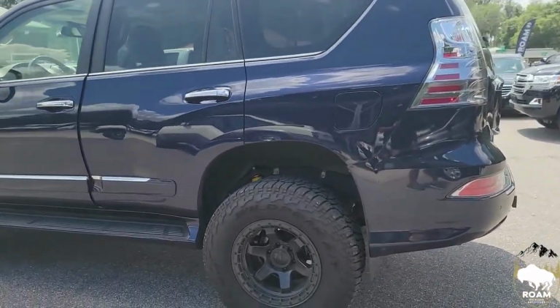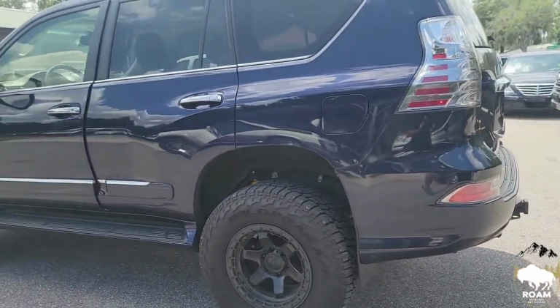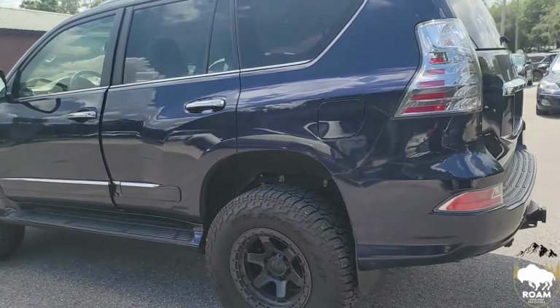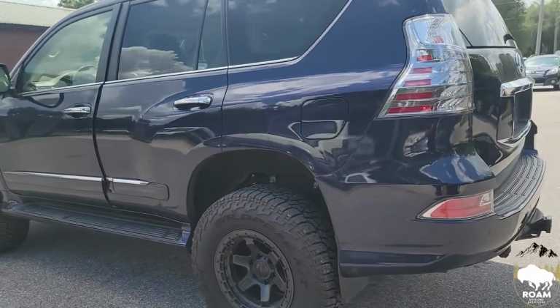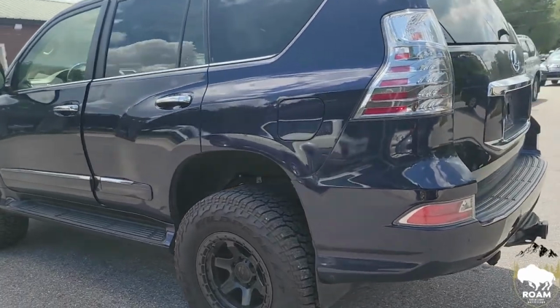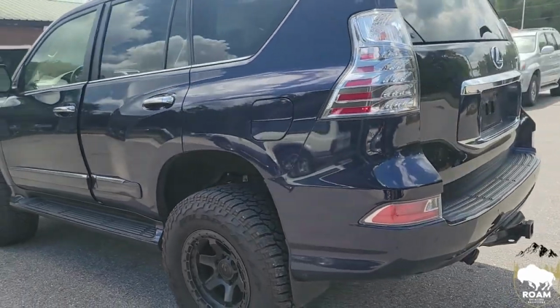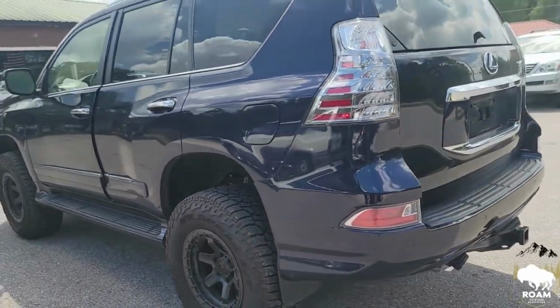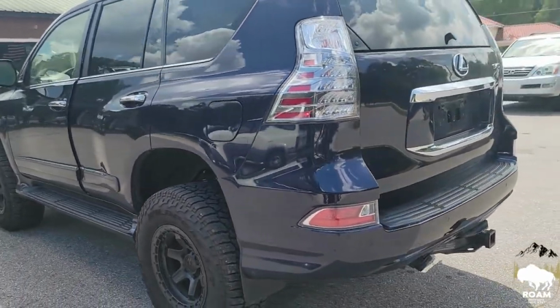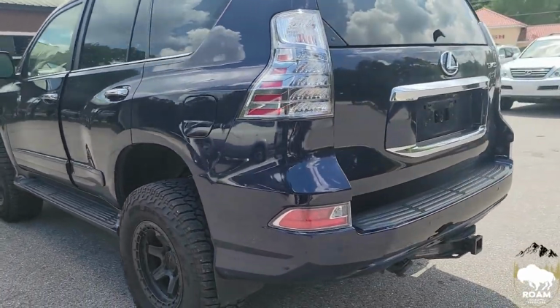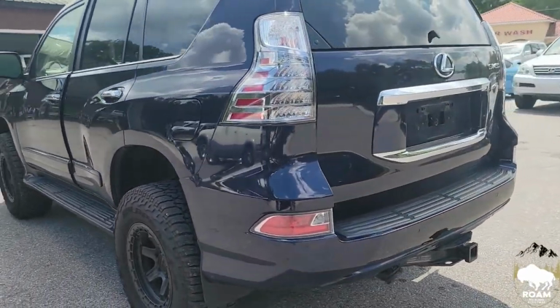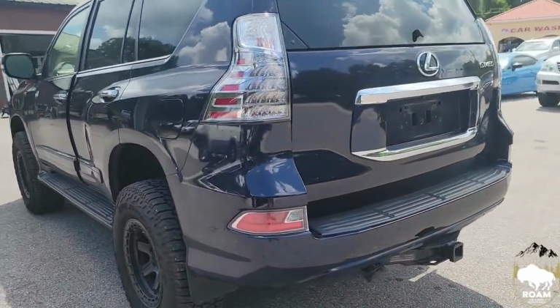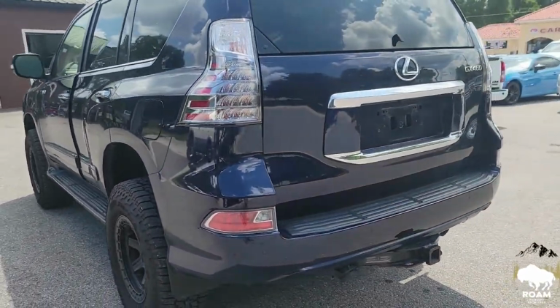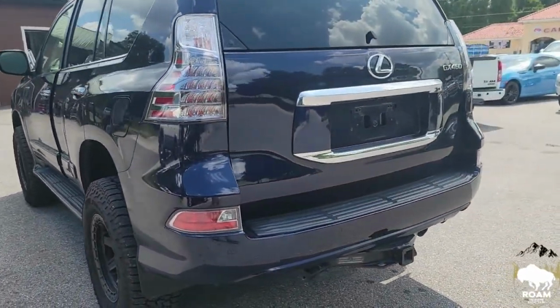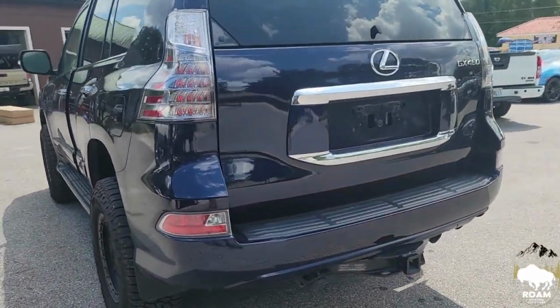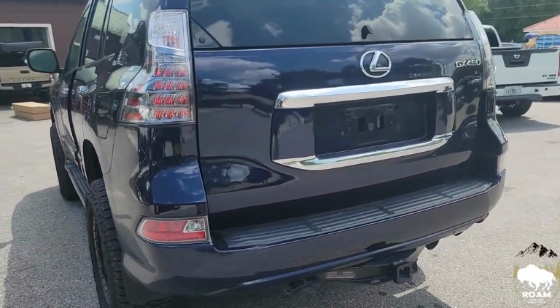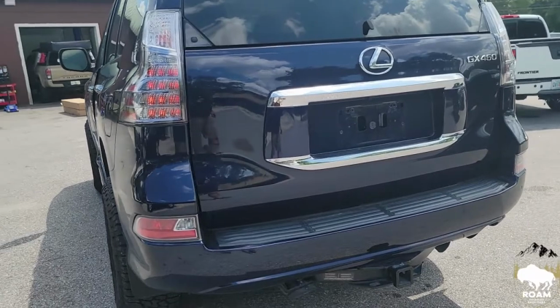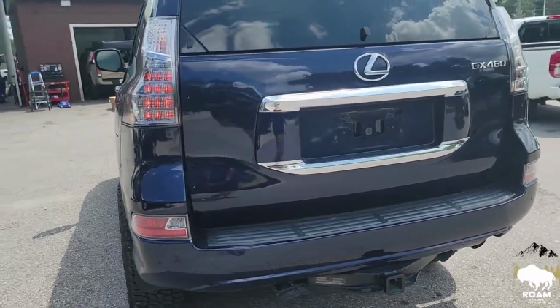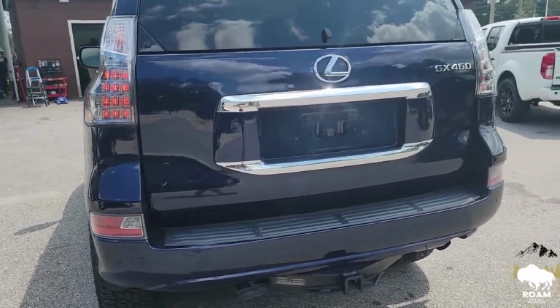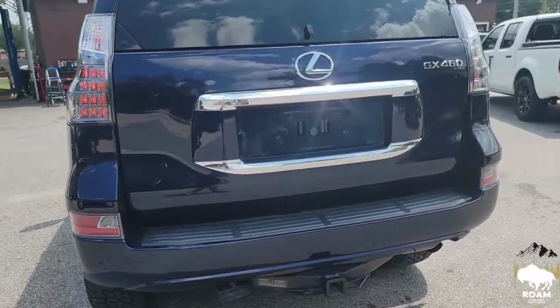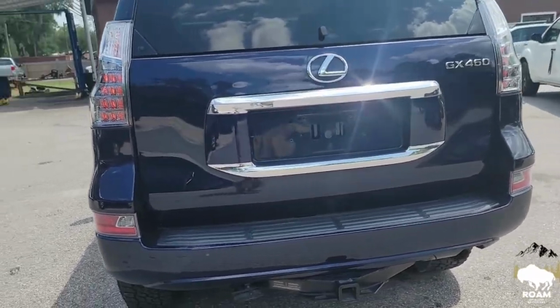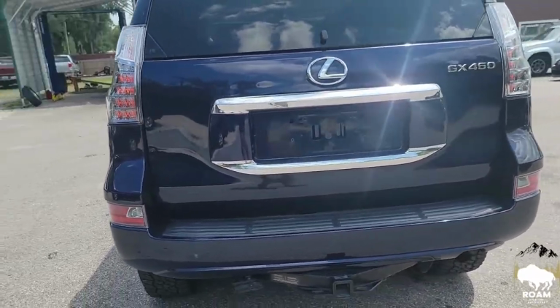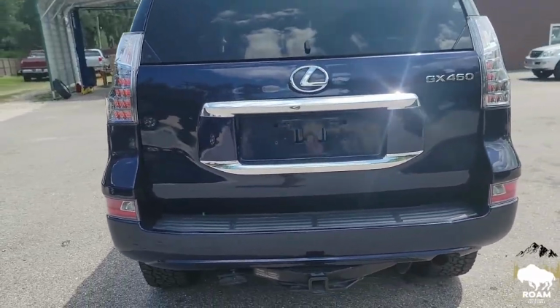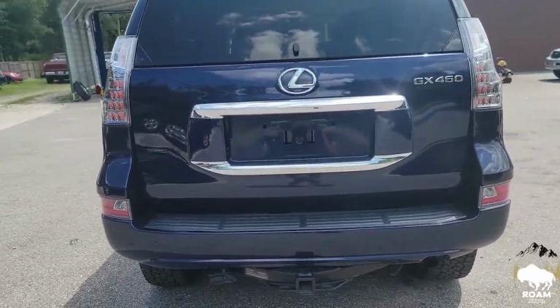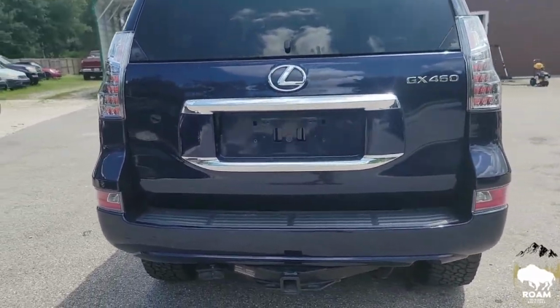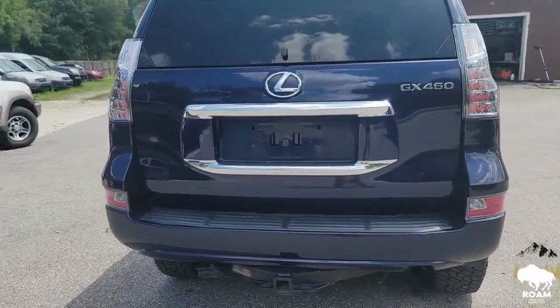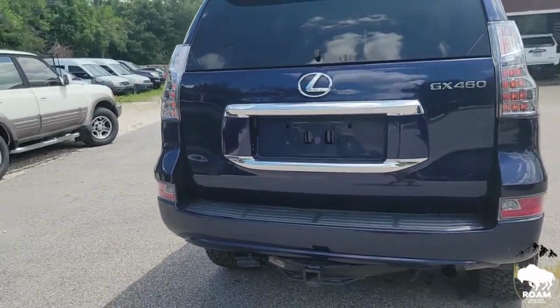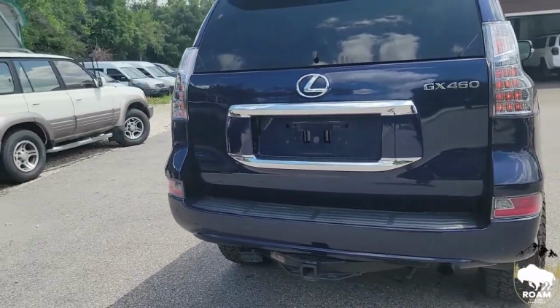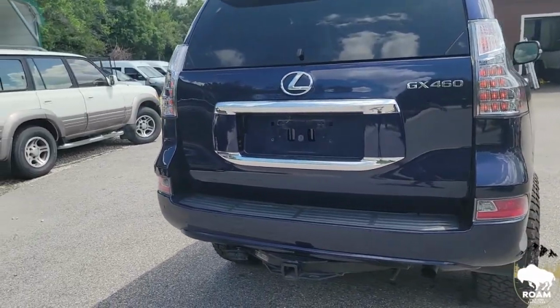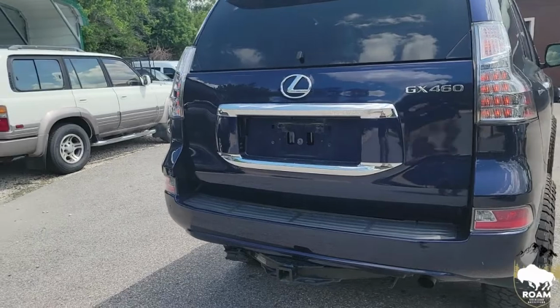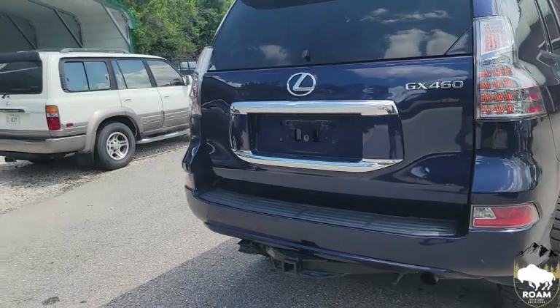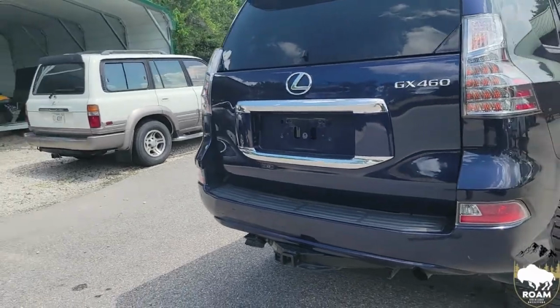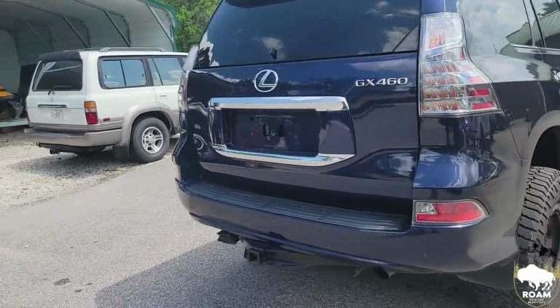This vehicle came to us about 6 months ago where we did a full Dobinson suspension and we also put on some fuel wheels wrapped in 285/70/17 Falcon AT3 tires.